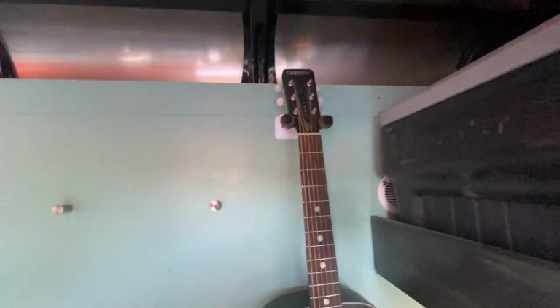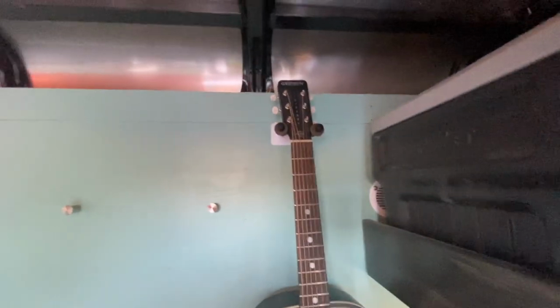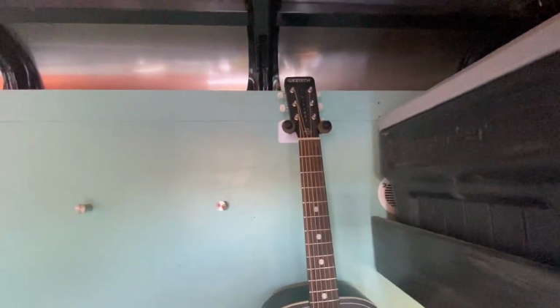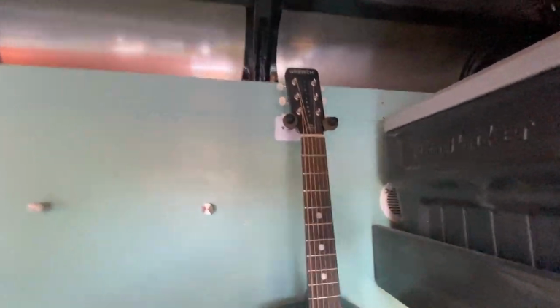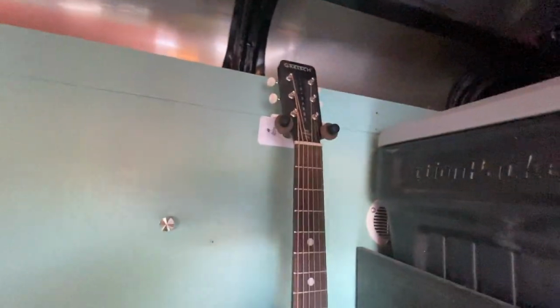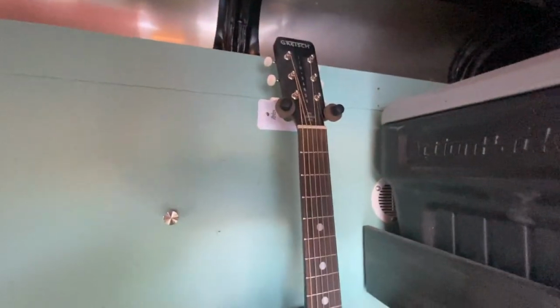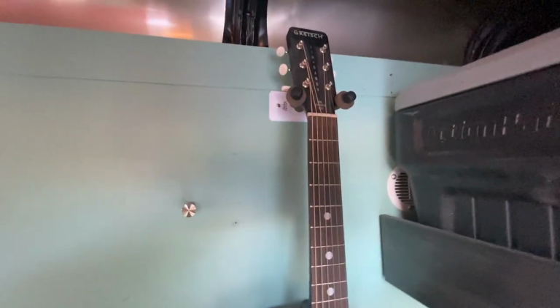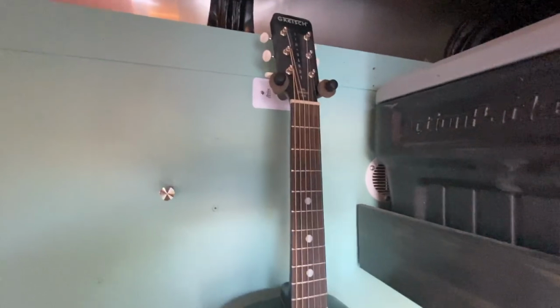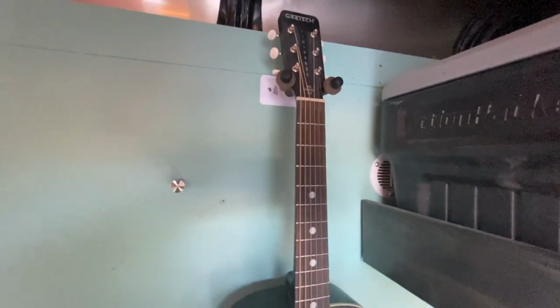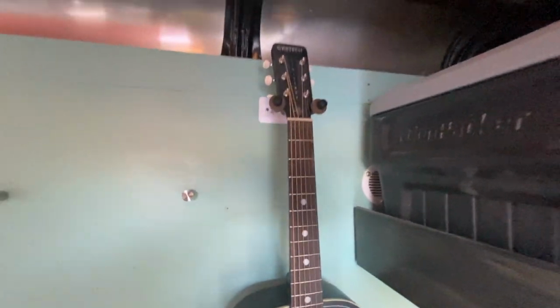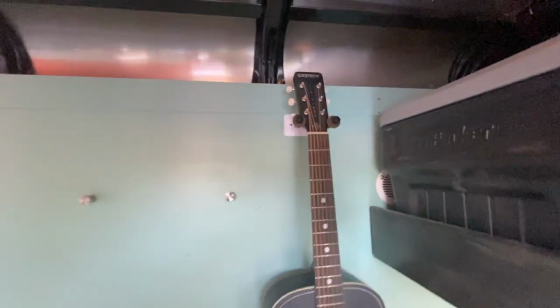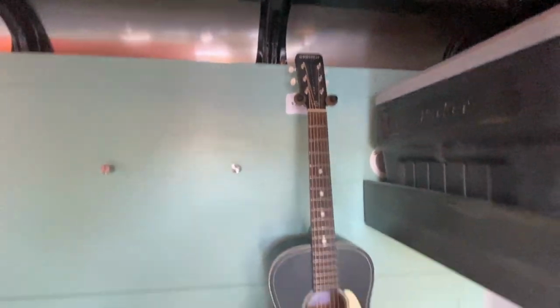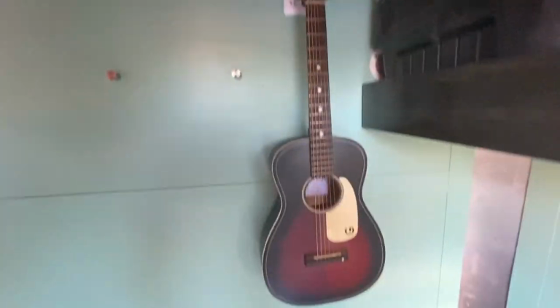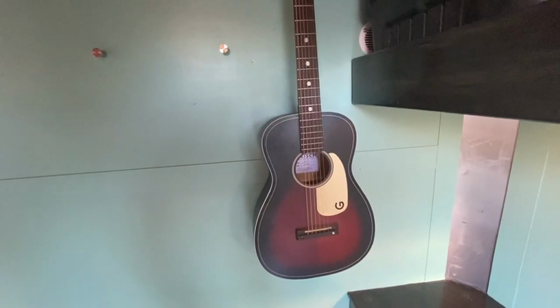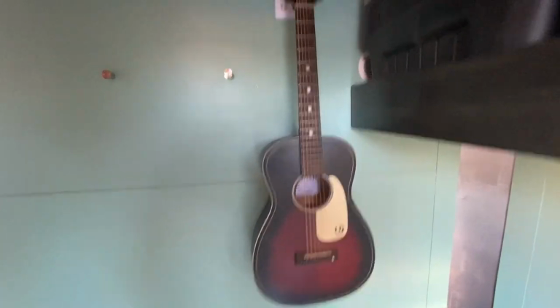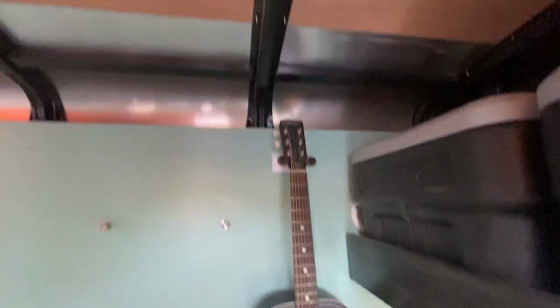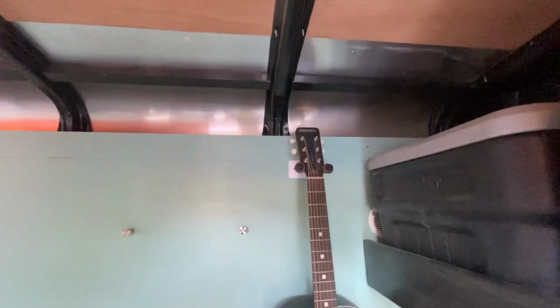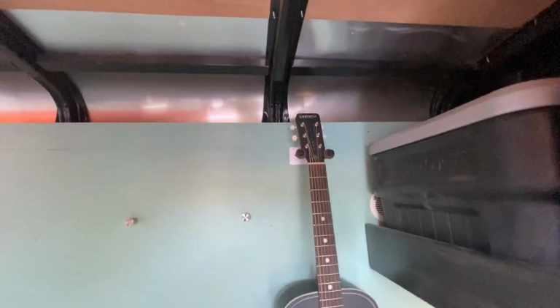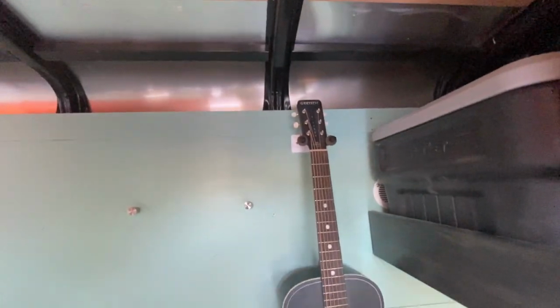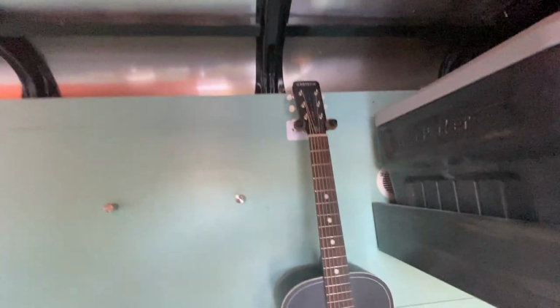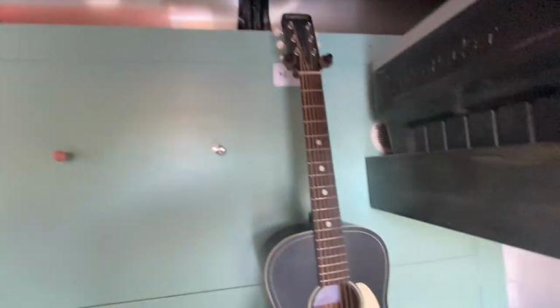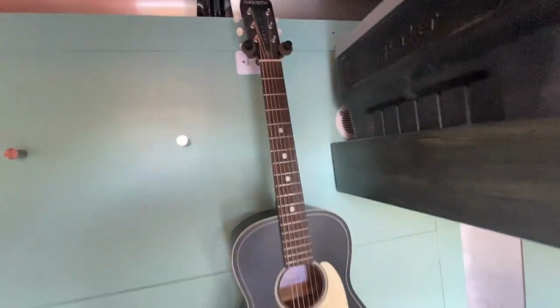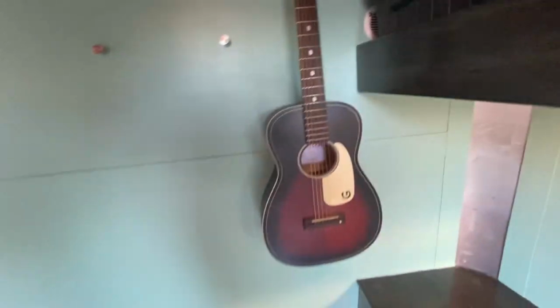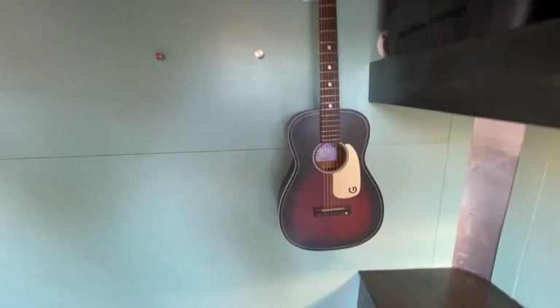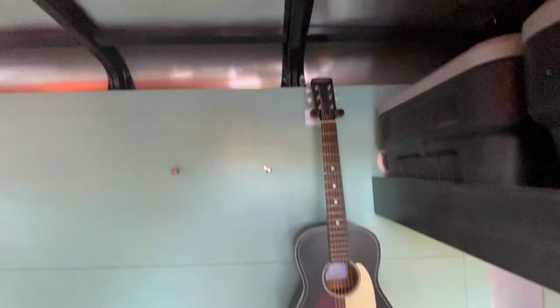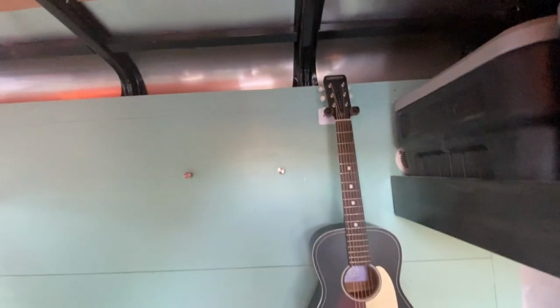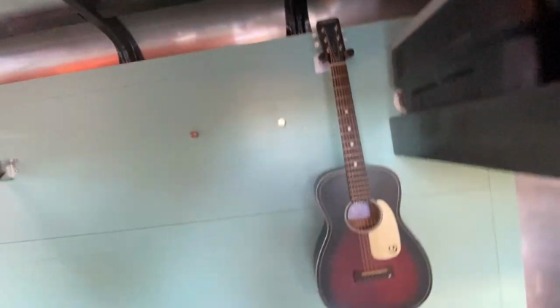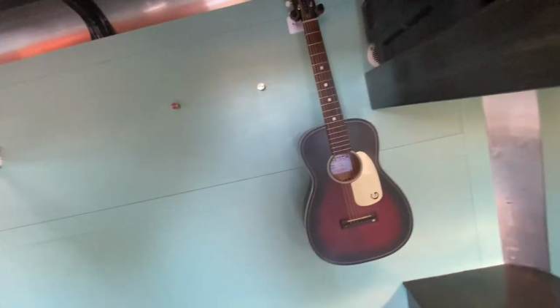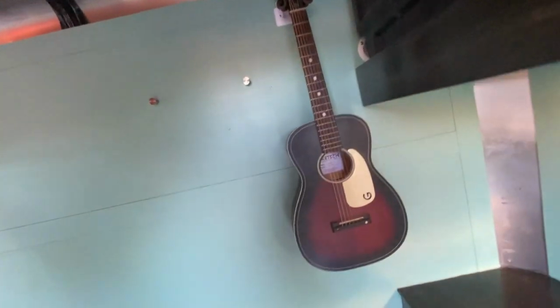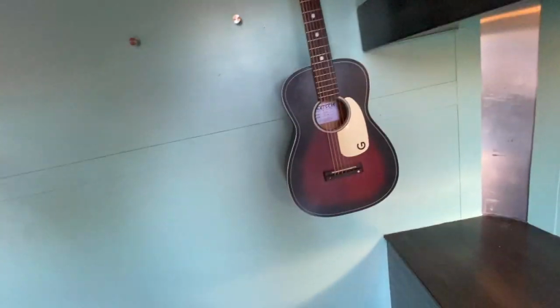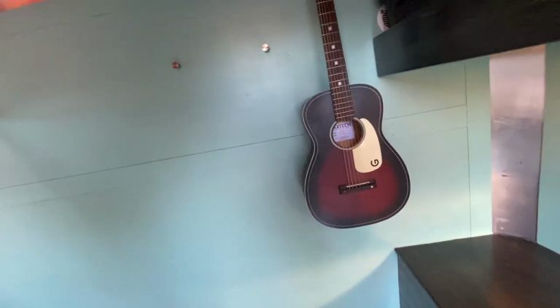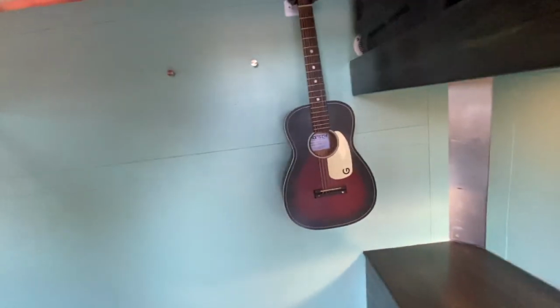We've got a guitar hanger — those are pretty common if you're into guitars — and it's nice to be able to bring one along and have it out of the way when you're not using it. I don't keep it in here all the time; it's just hanging out while I'm getting everything cleaned up.